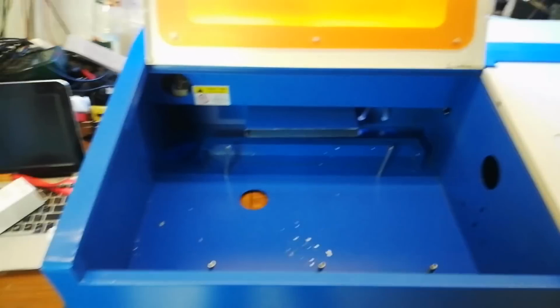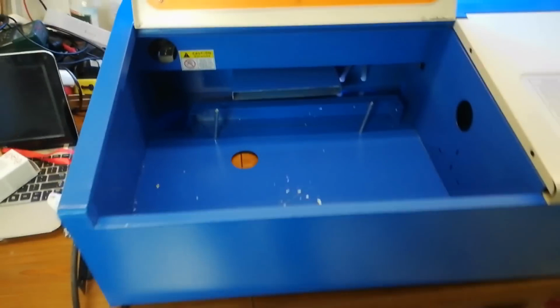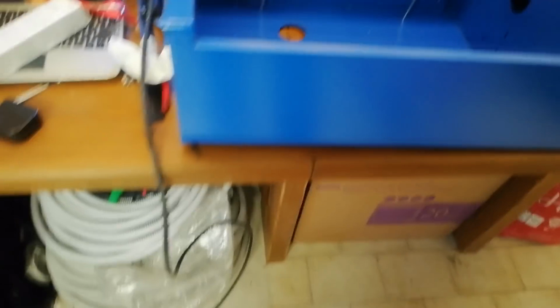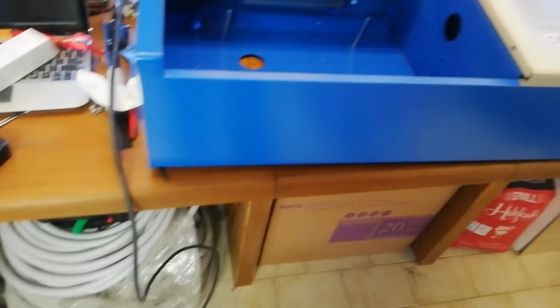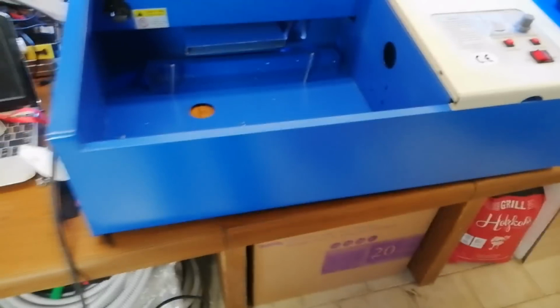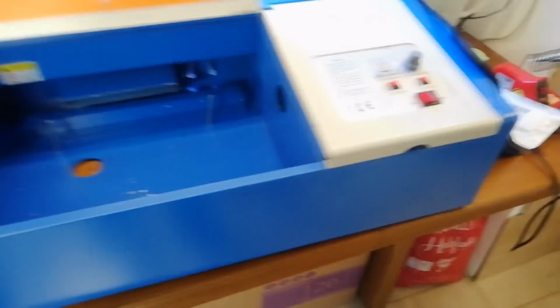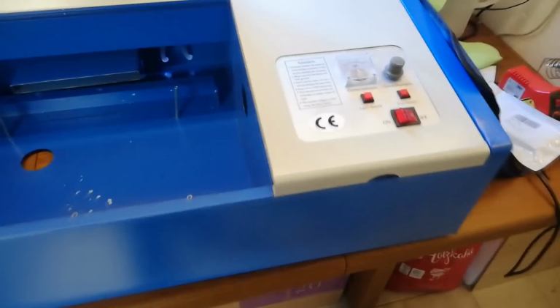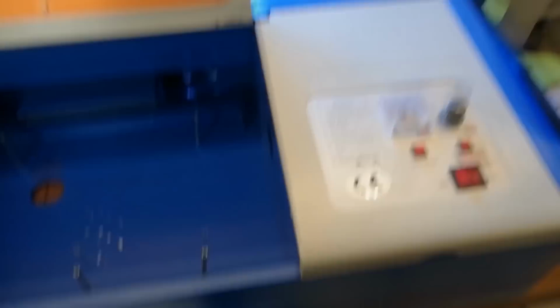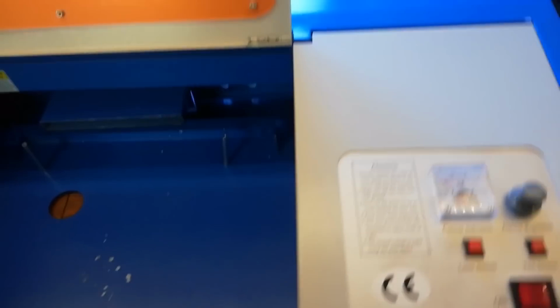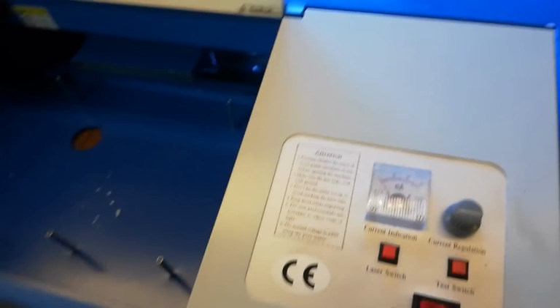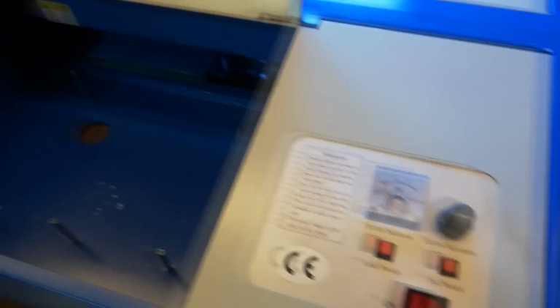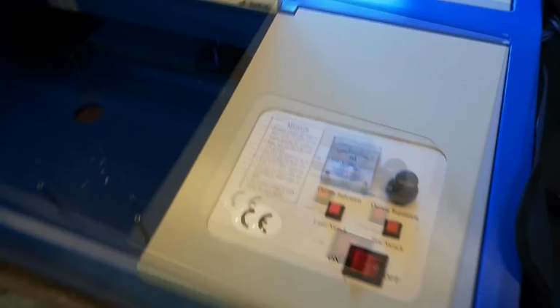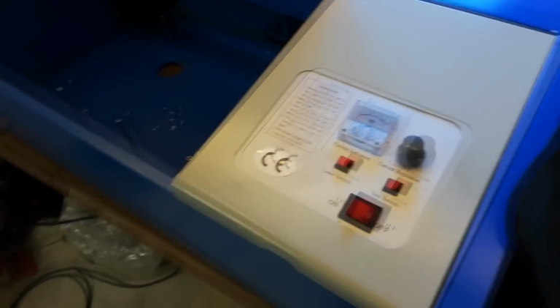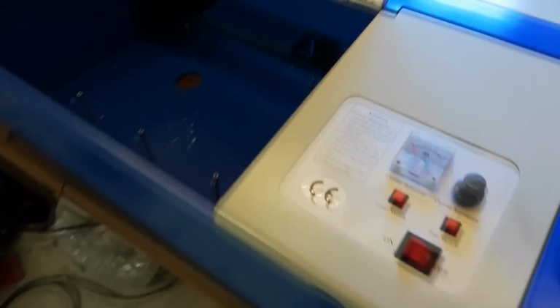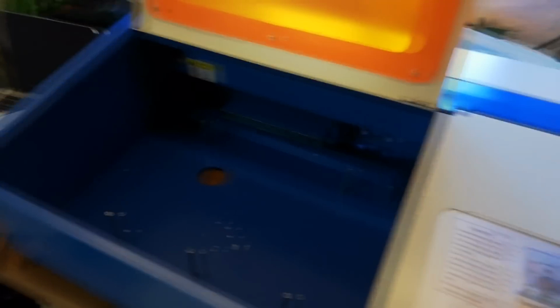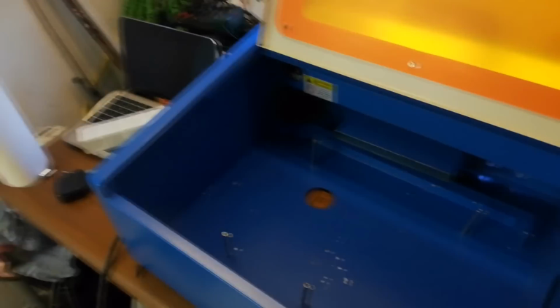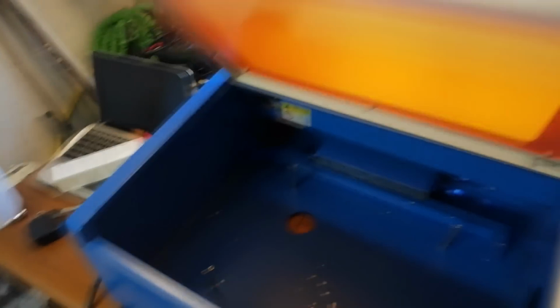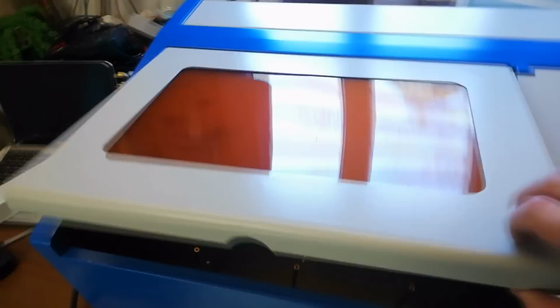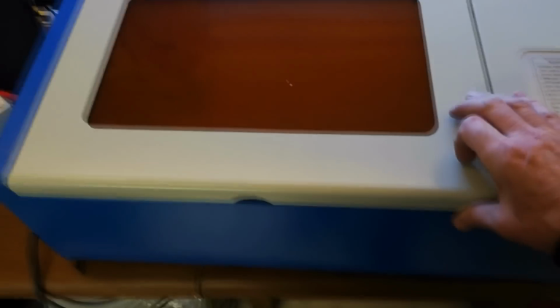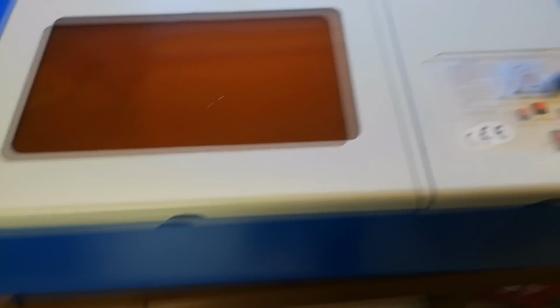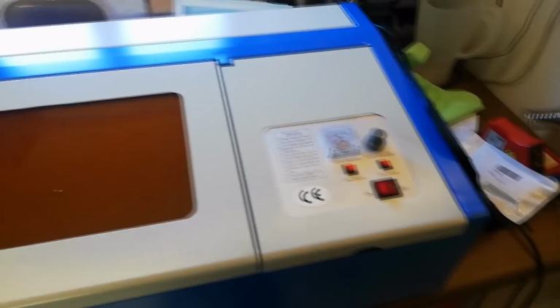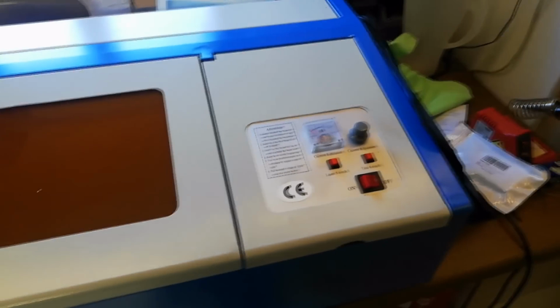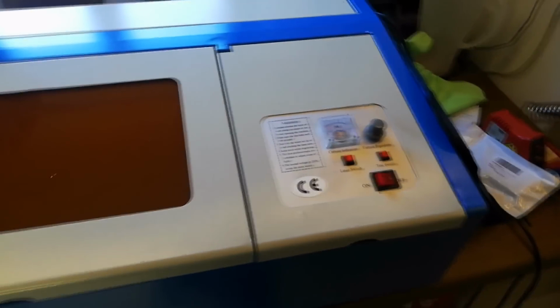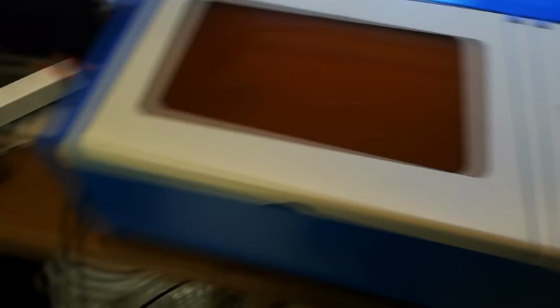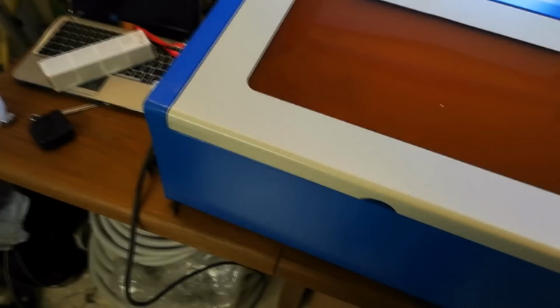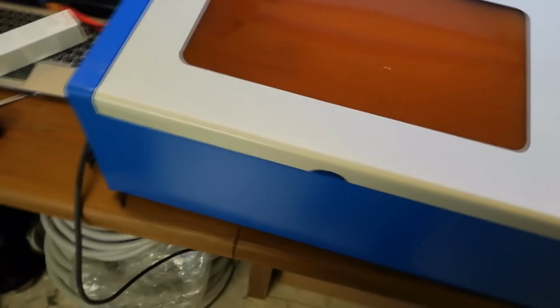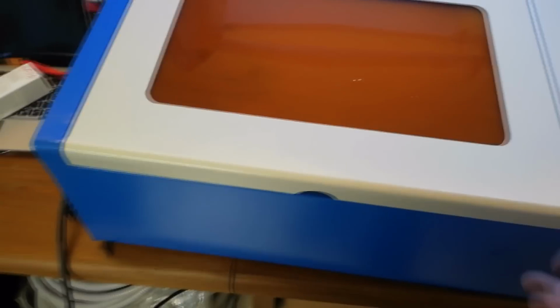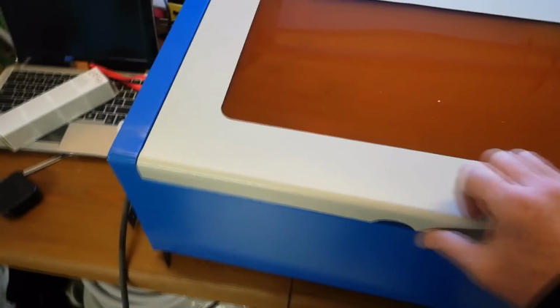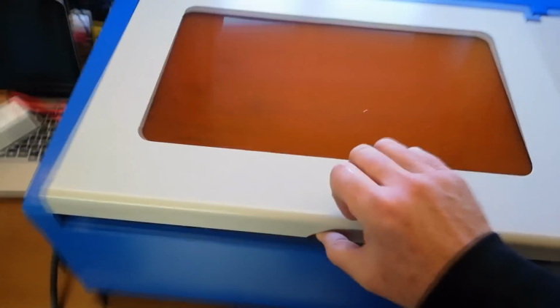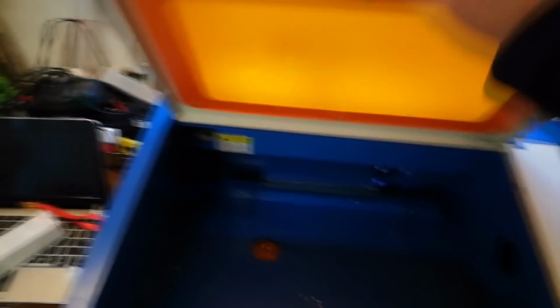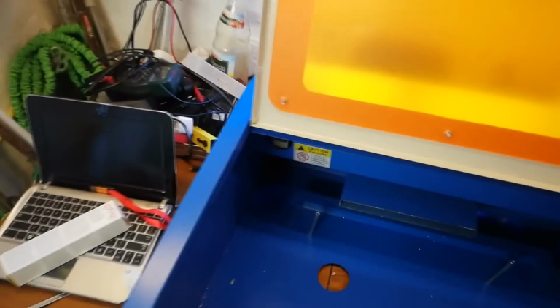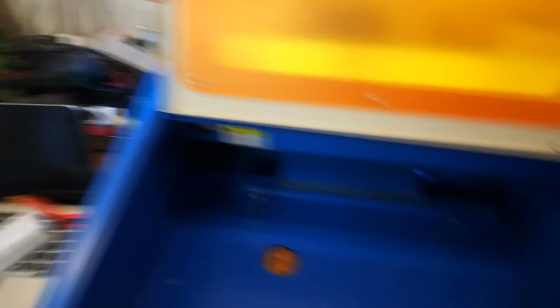Hi guys, here we are — this is the first one. This is of course the famous K40 eBay laser. Making the first mods — I just got it yesterday.